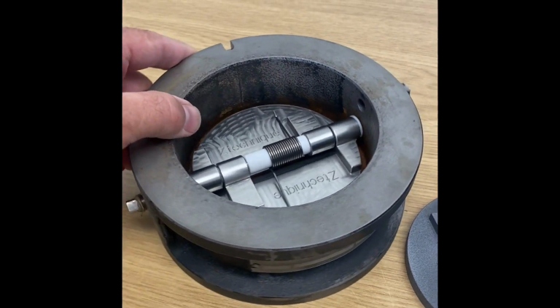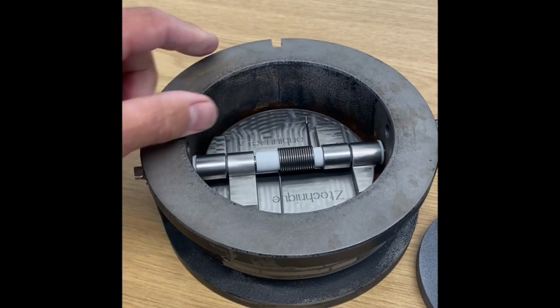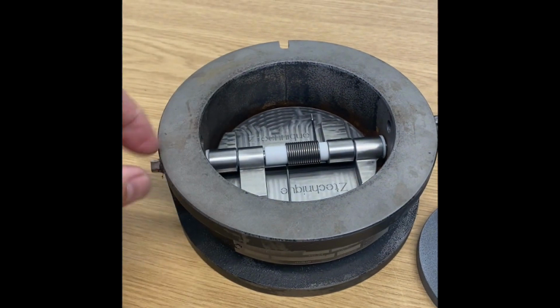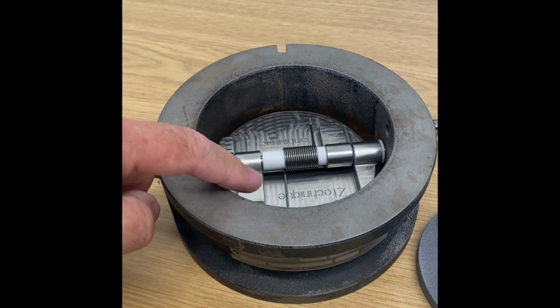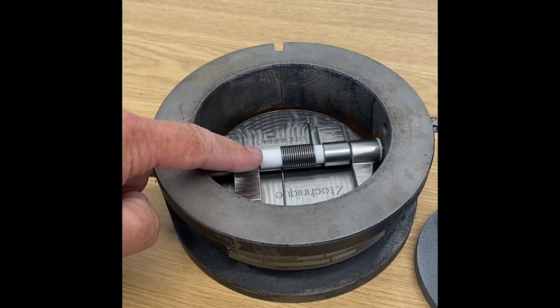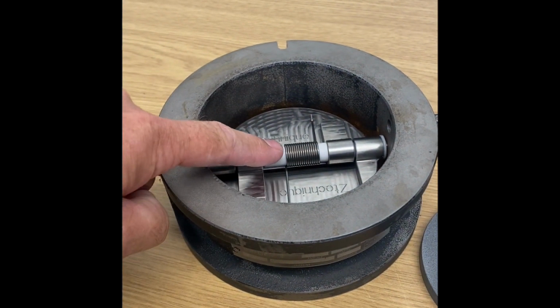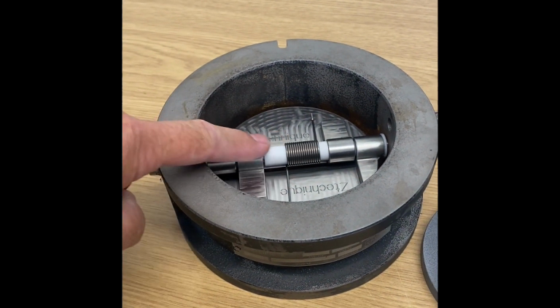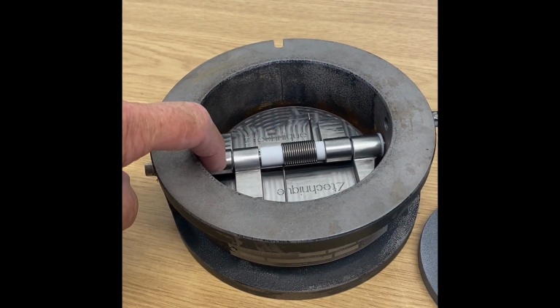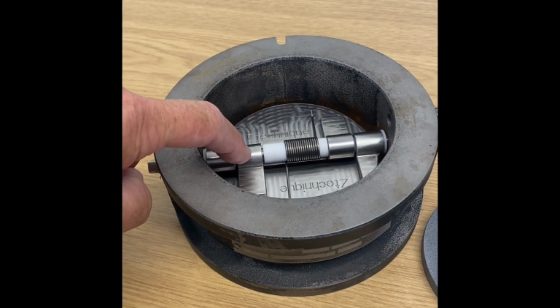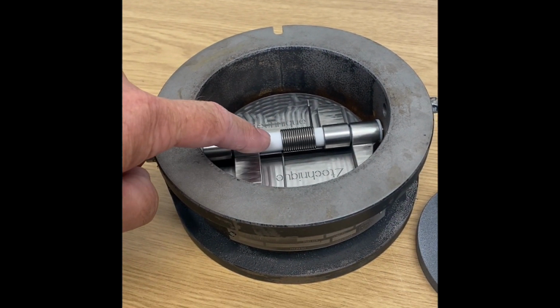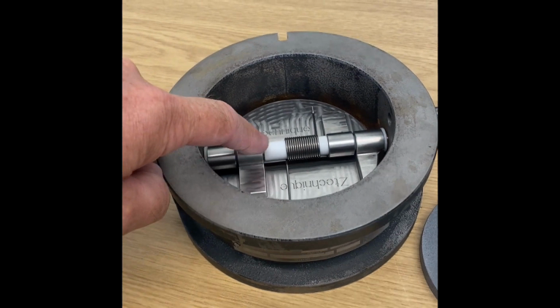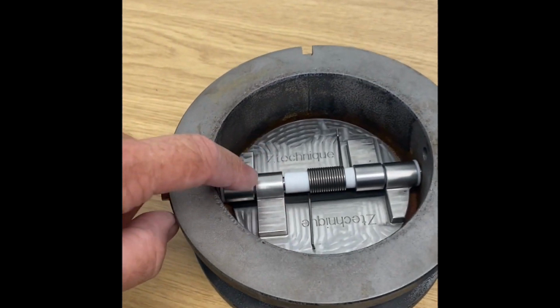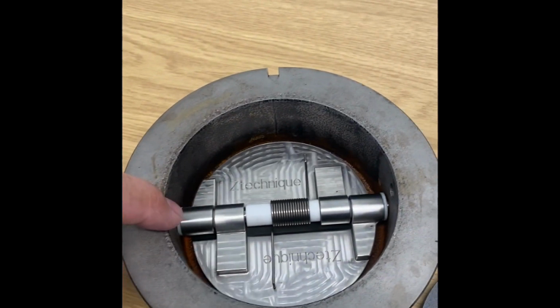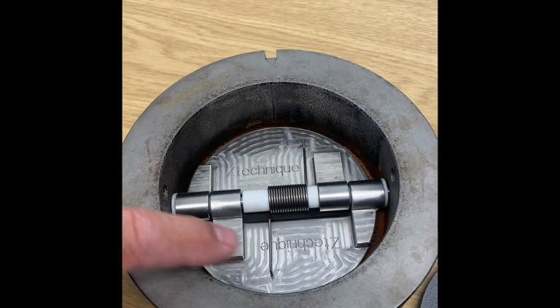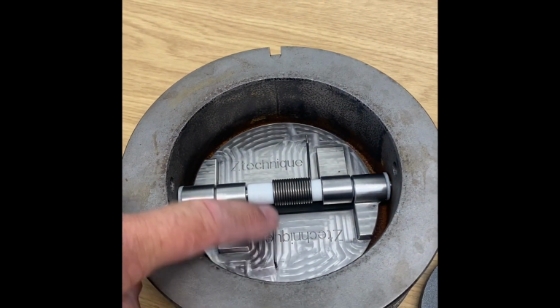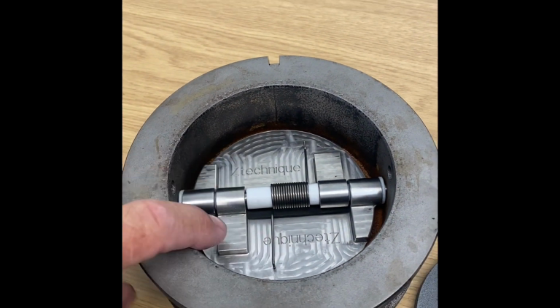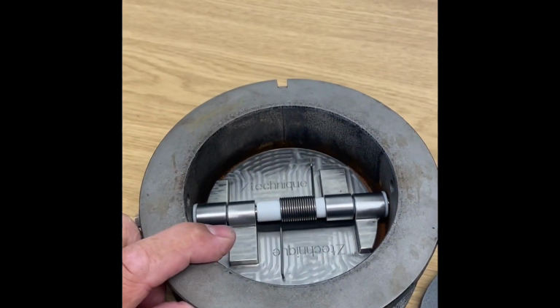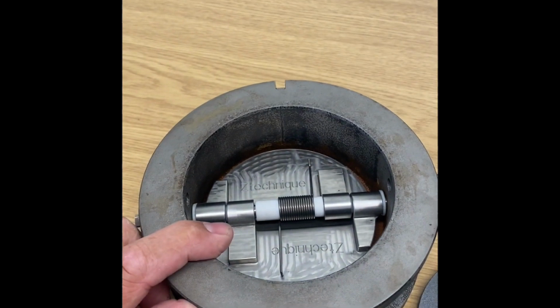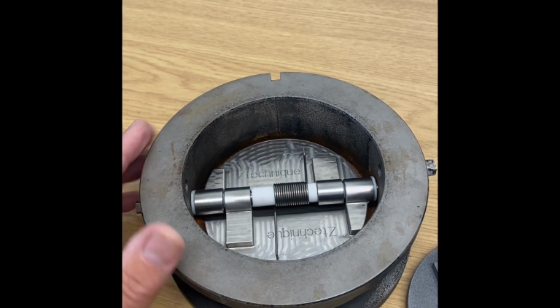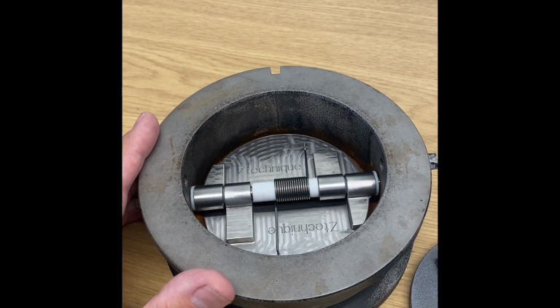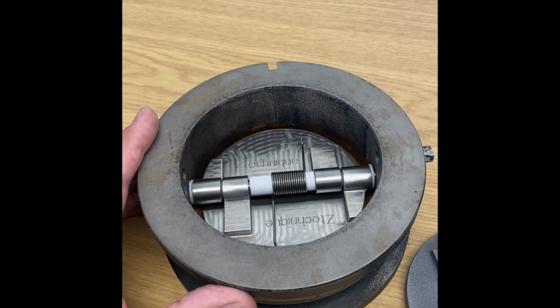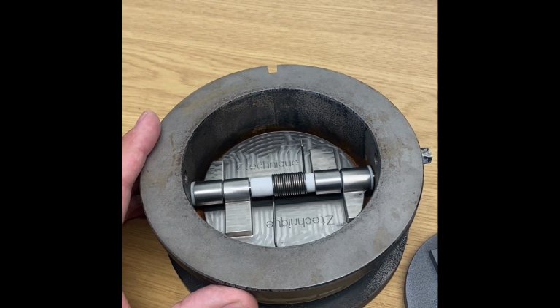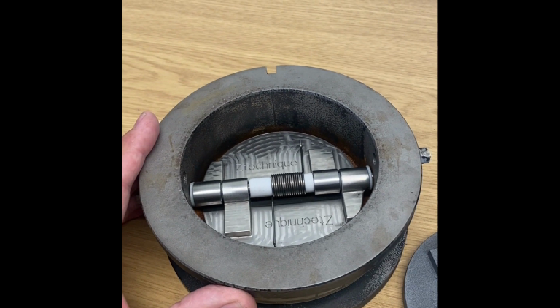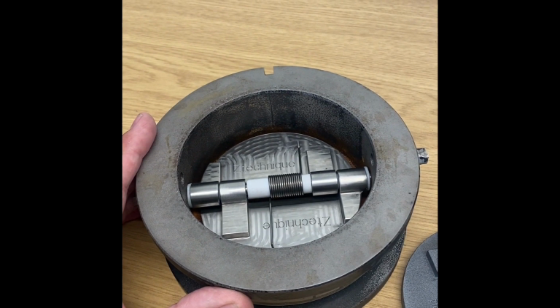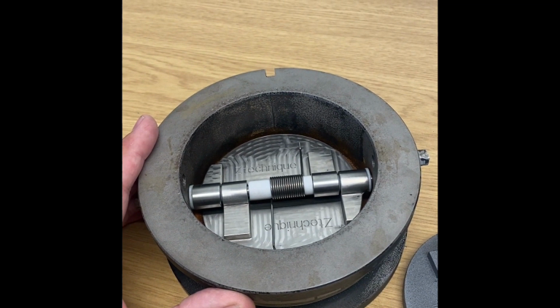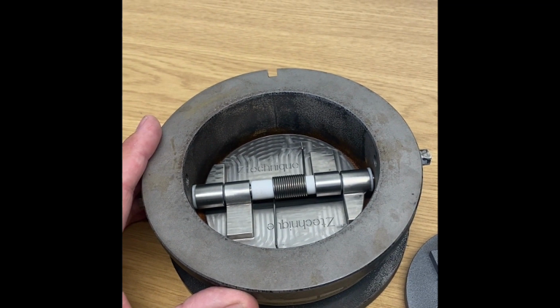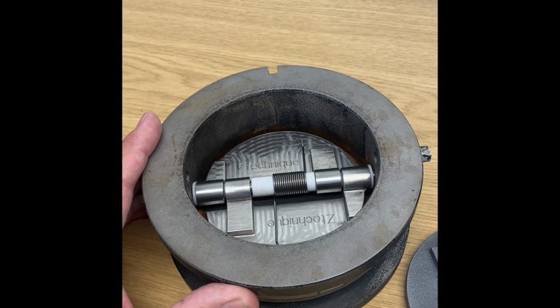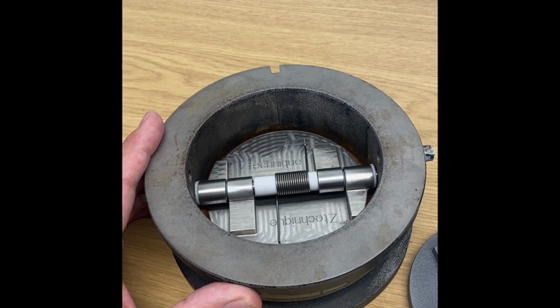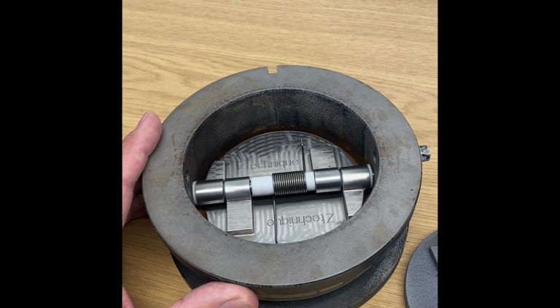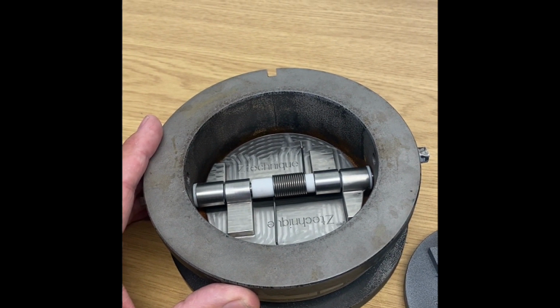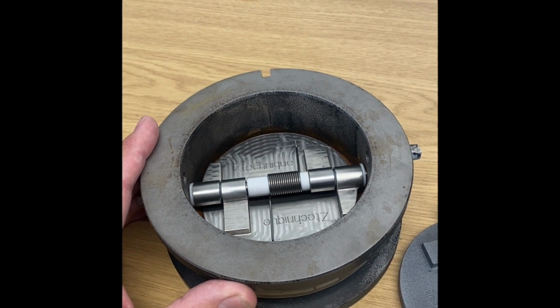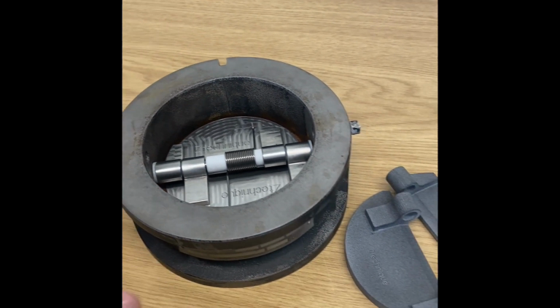It comes with the spring, the bushing, the teflon bushing, the high temperature bushing, and the flaps themselves. For more information, contact ztechnique.co.uk and we'll get you a quotation.